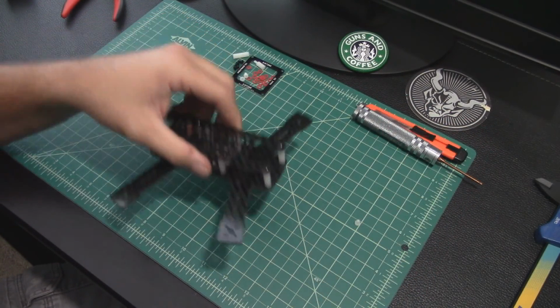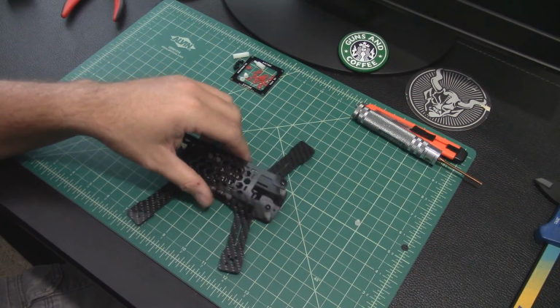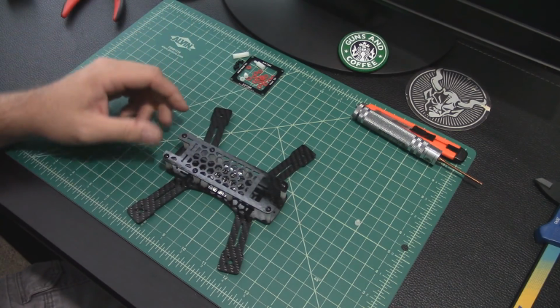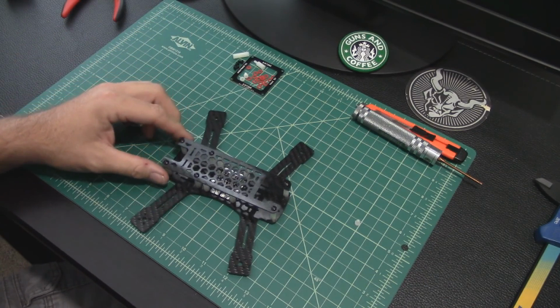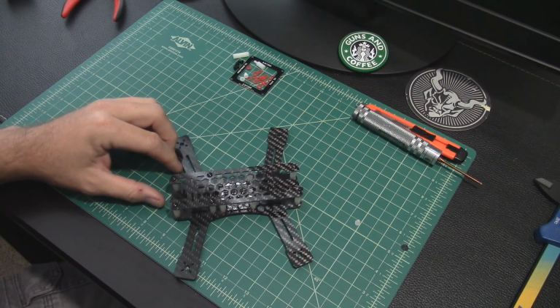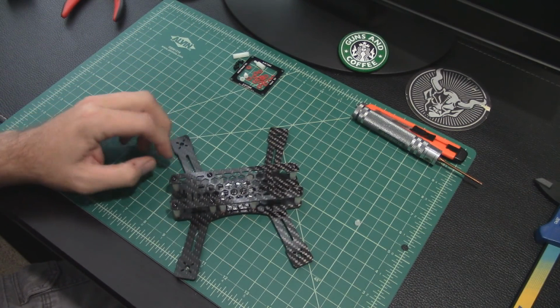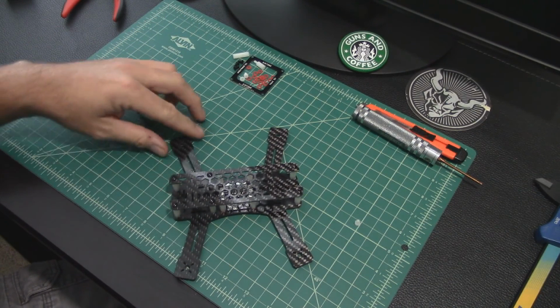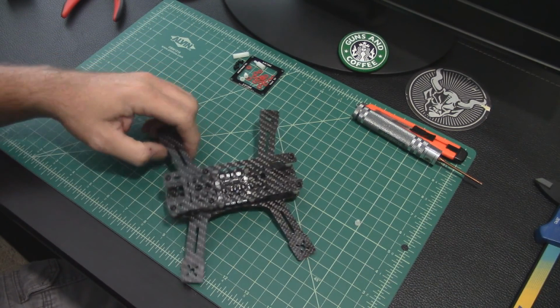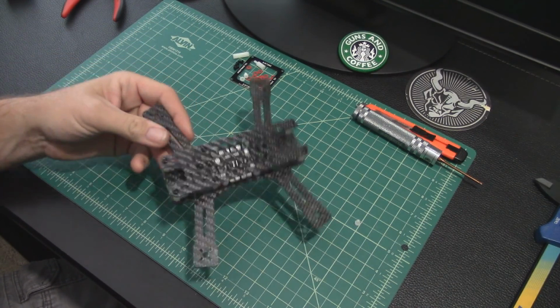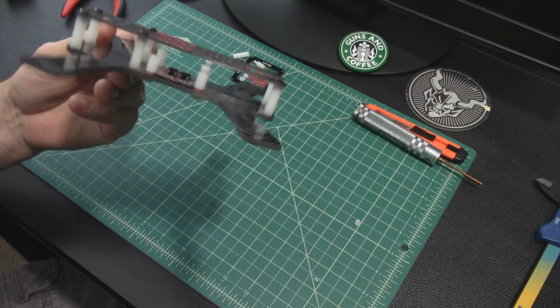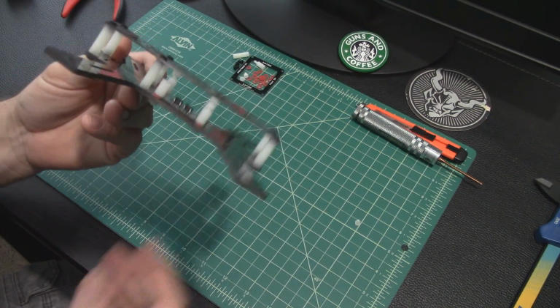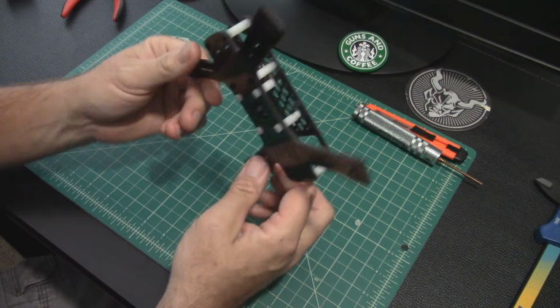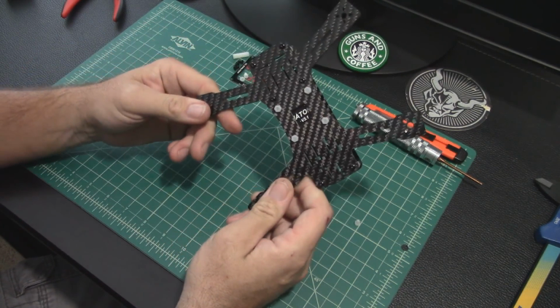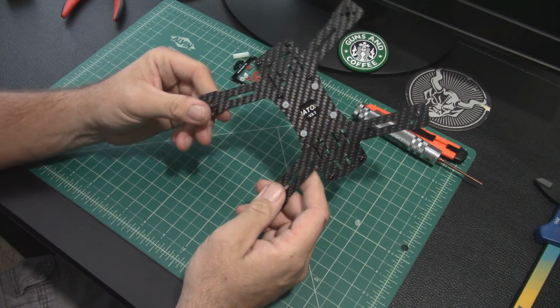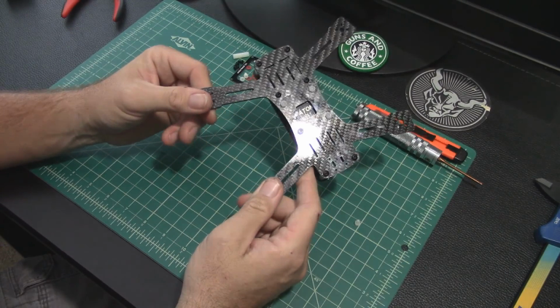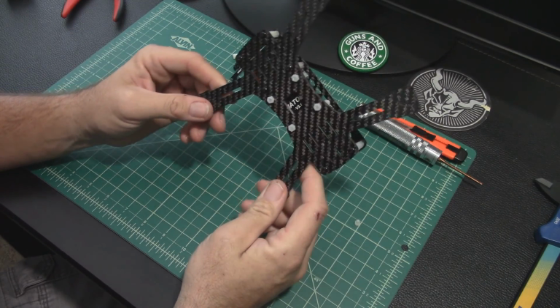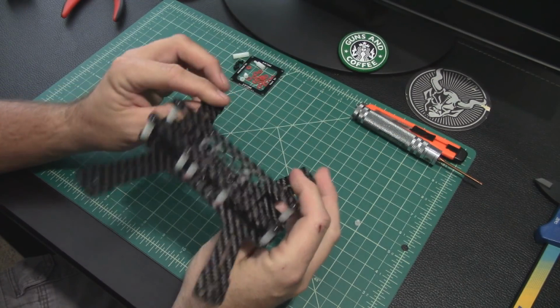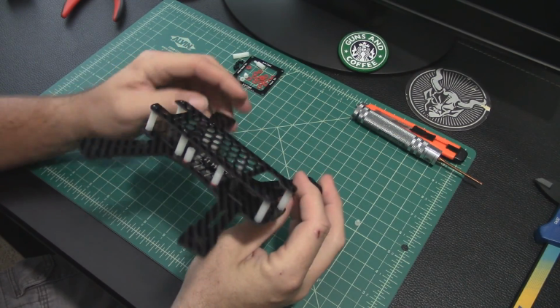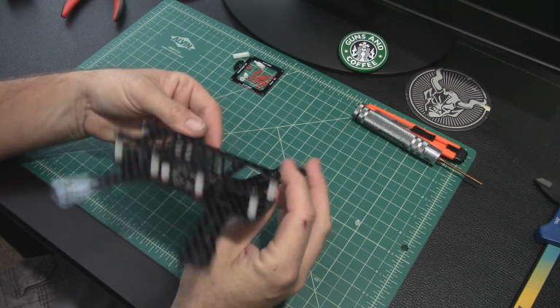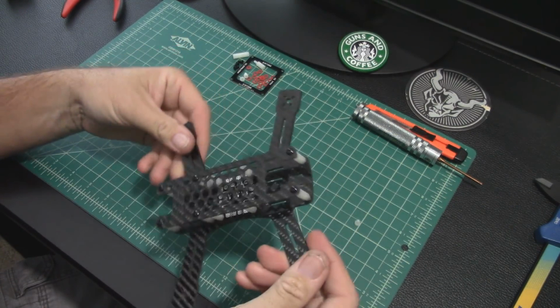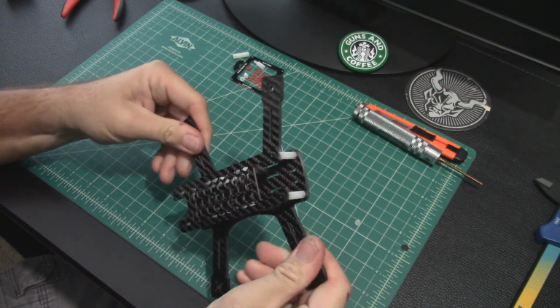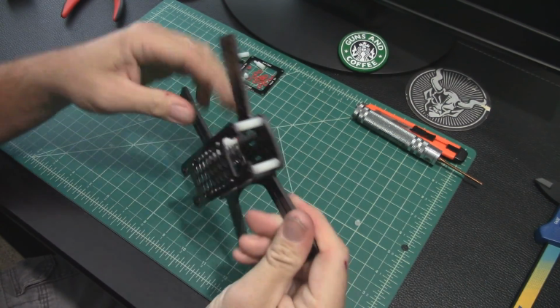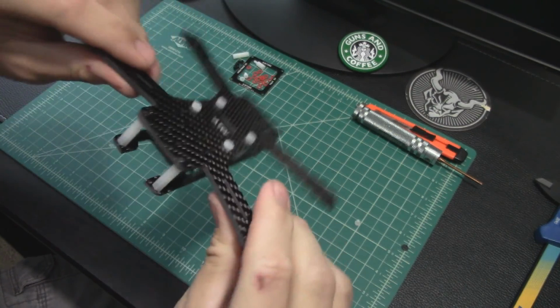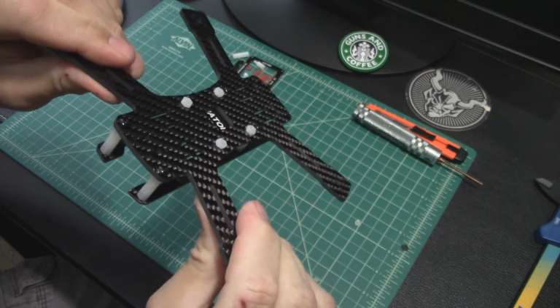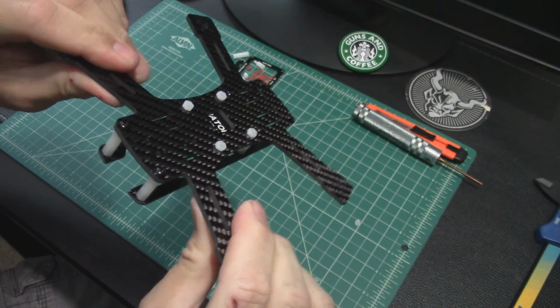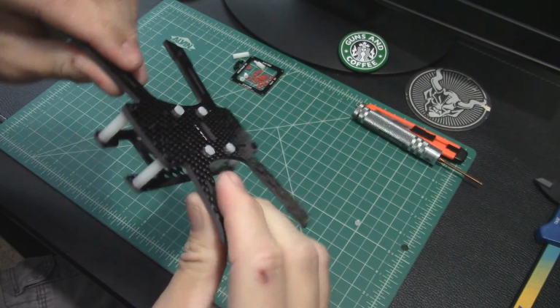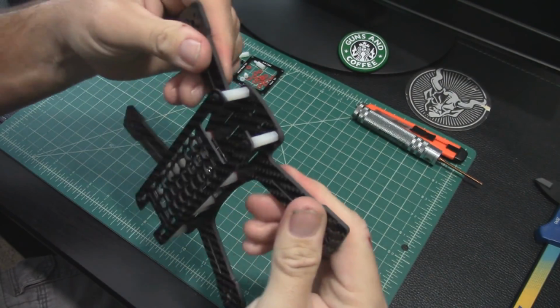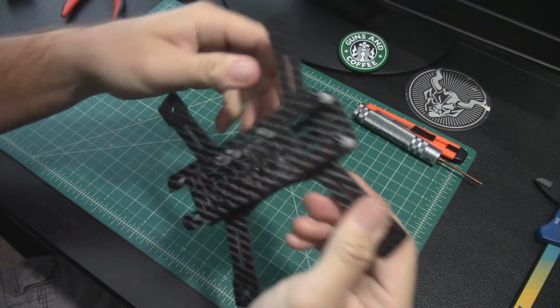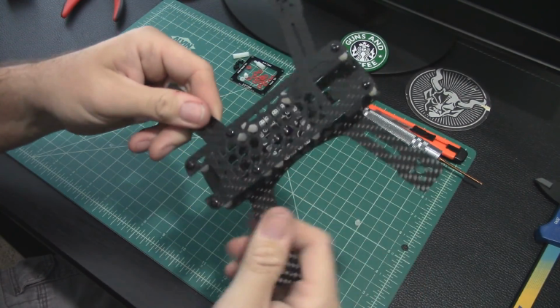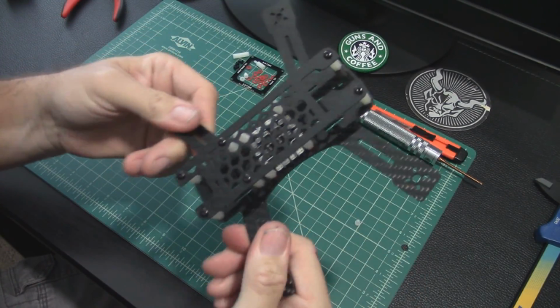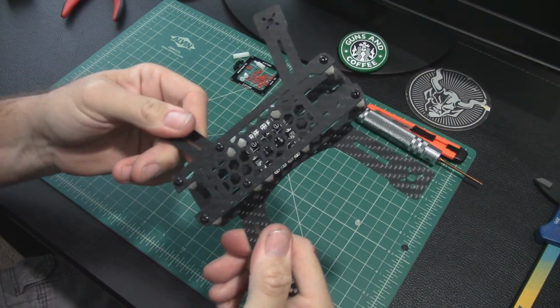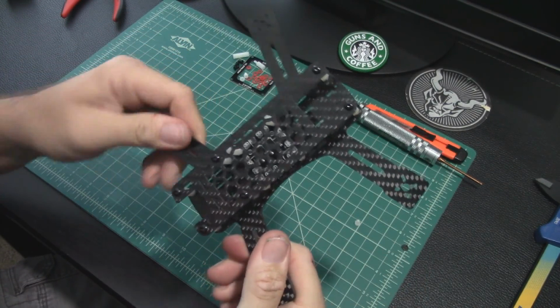There it is, built. Looks pretty nice. It's pretty stiff — feels pretty good. I feel like it could take a real beating.